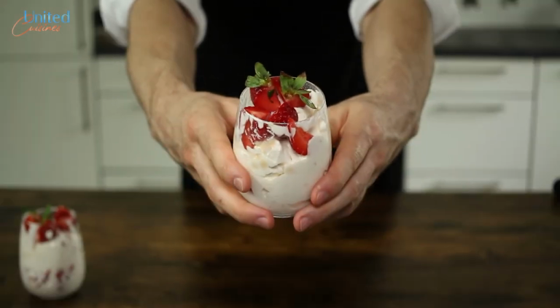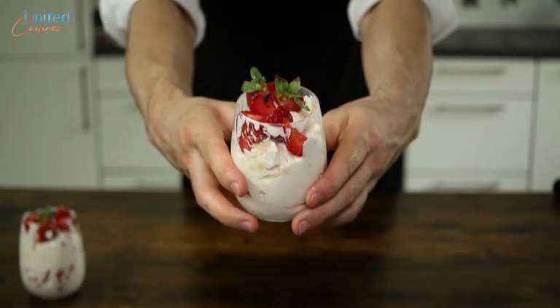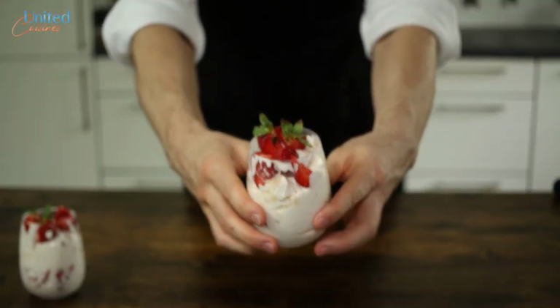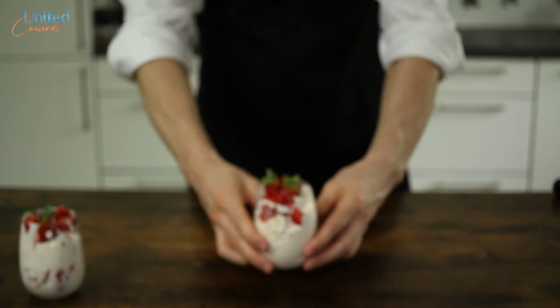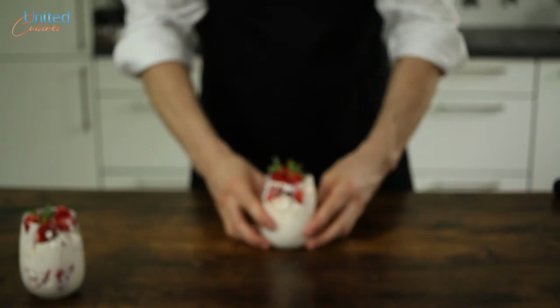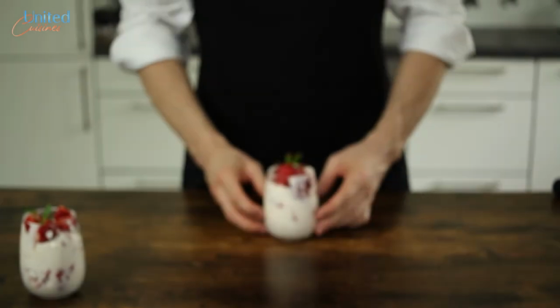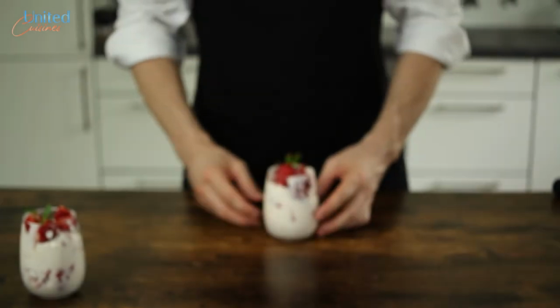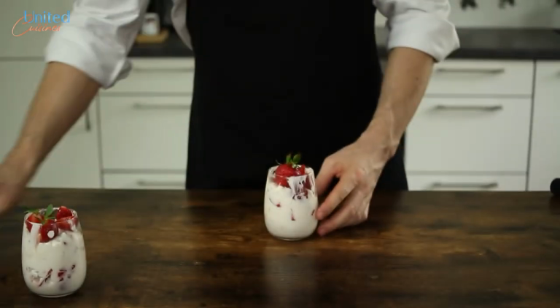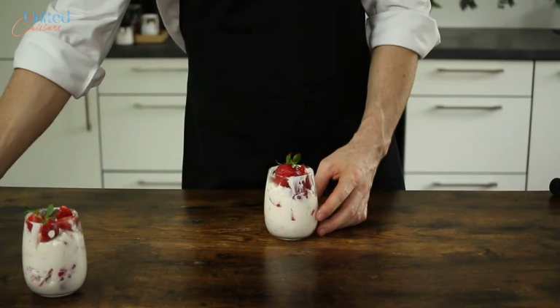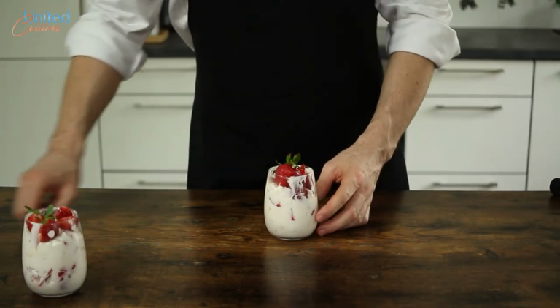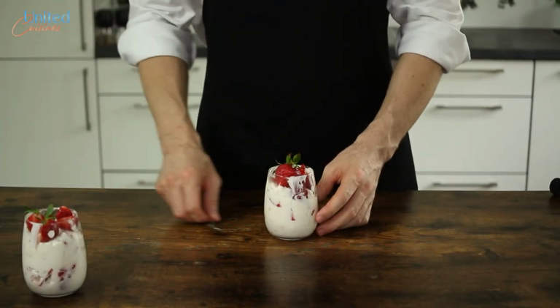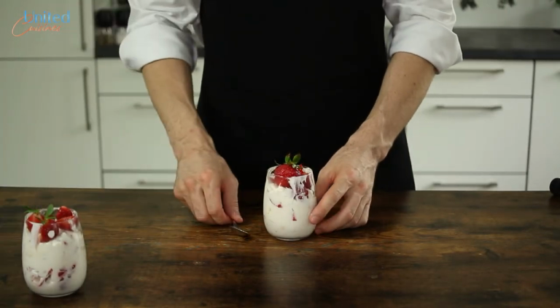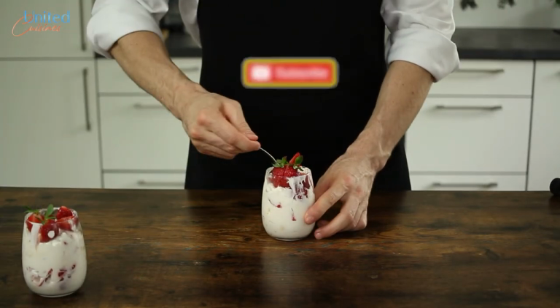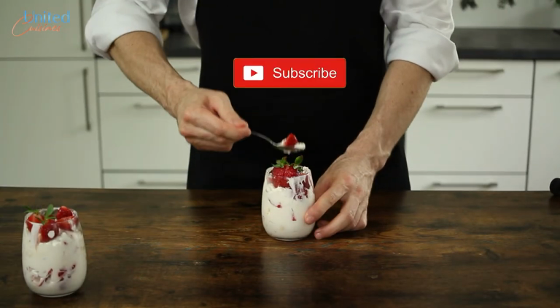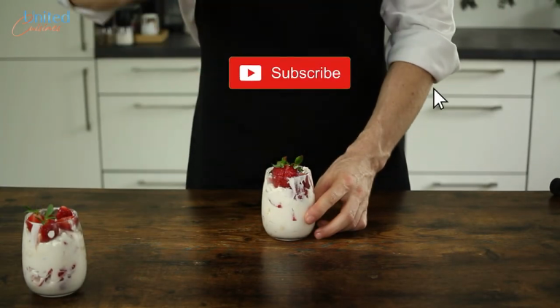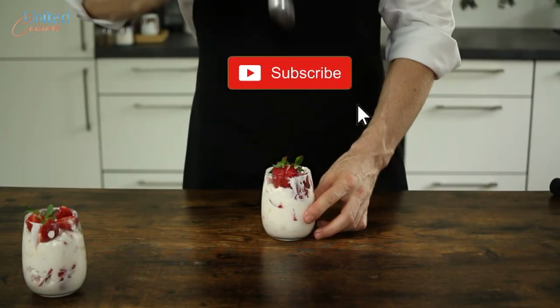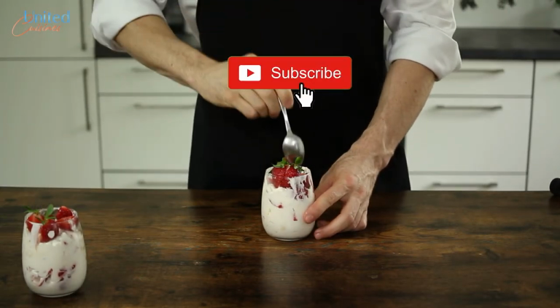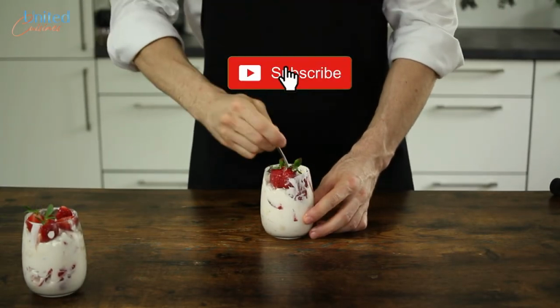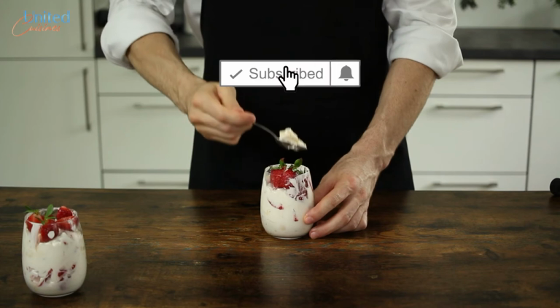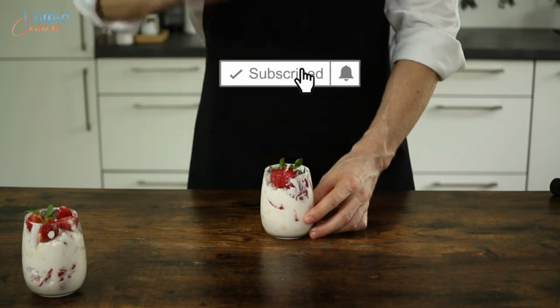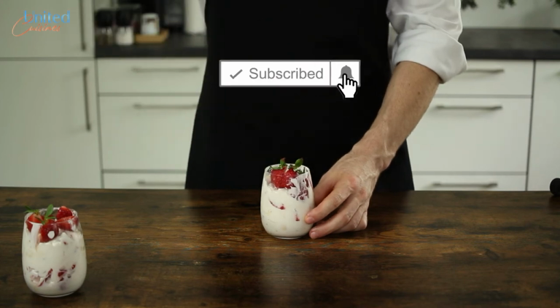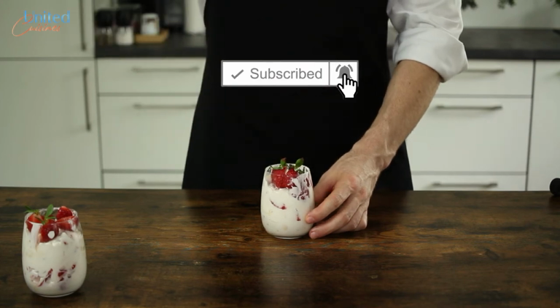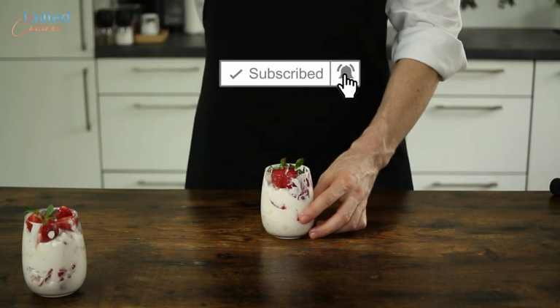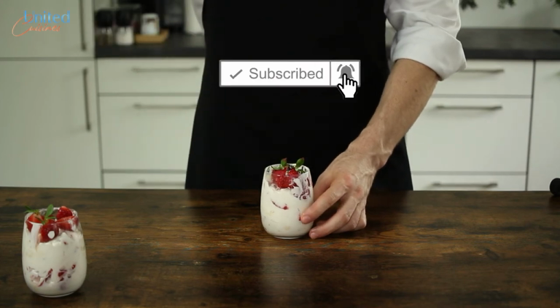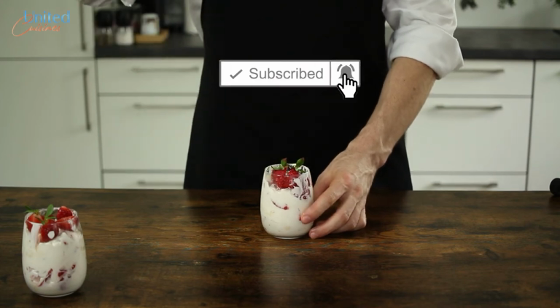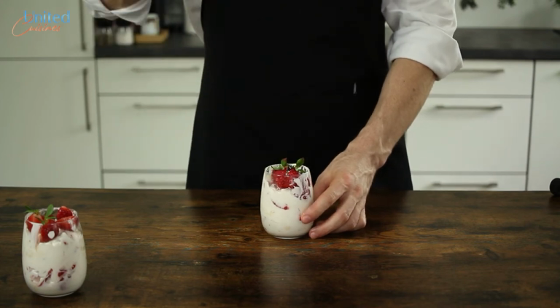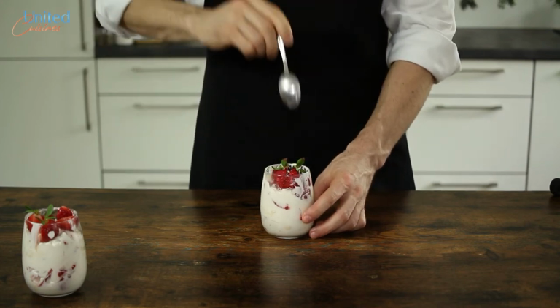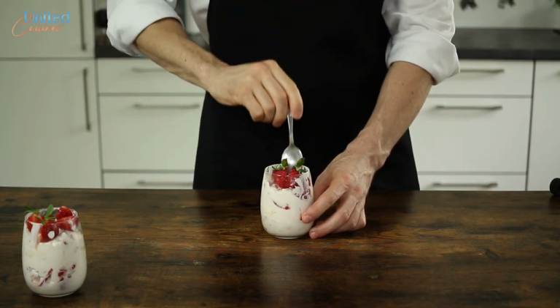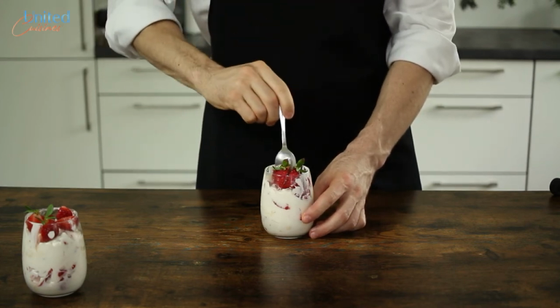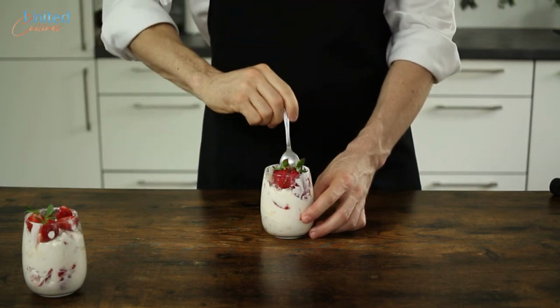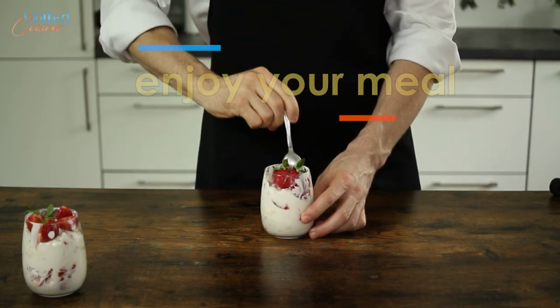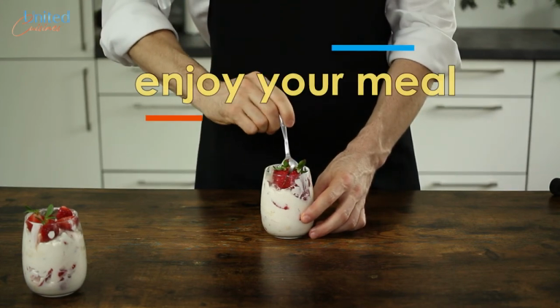Please remember to hit that like button if you enjoyed this video. Also make sure to join our community and tell us your favorite dessert from your home country in the comments below. Thank you for watching and enjoy your meal.